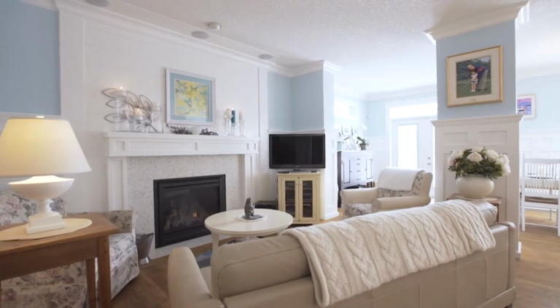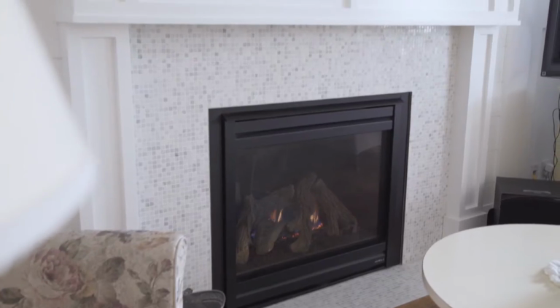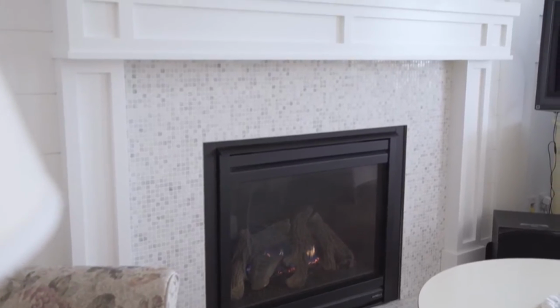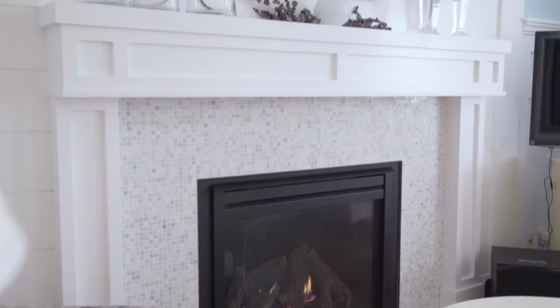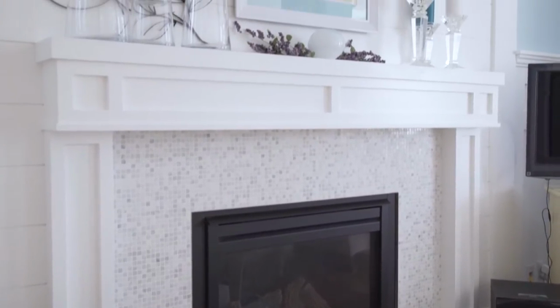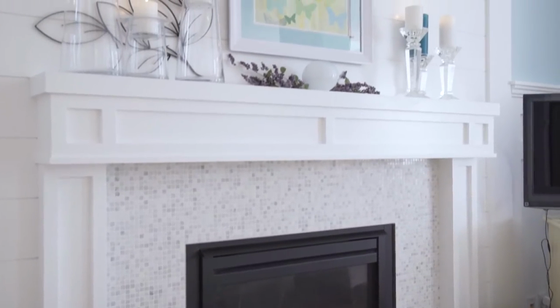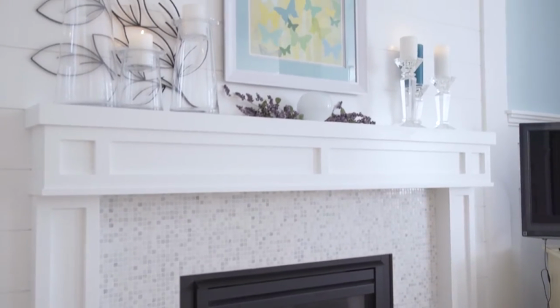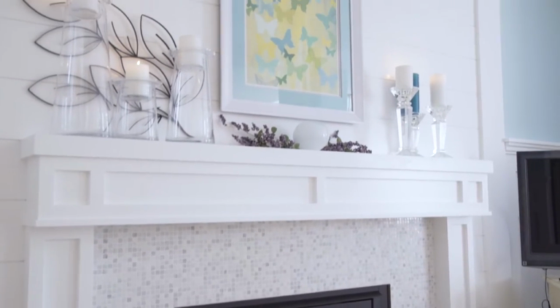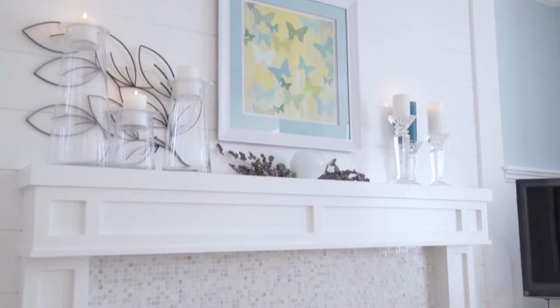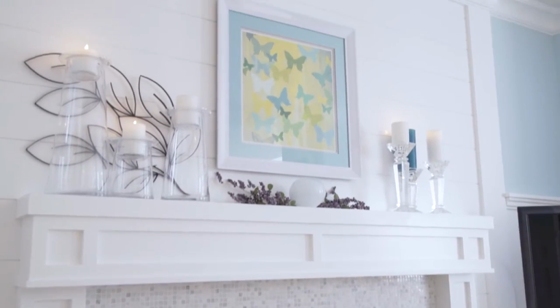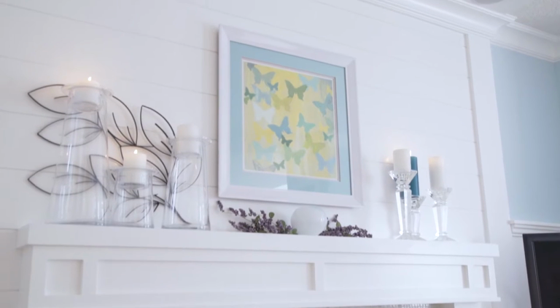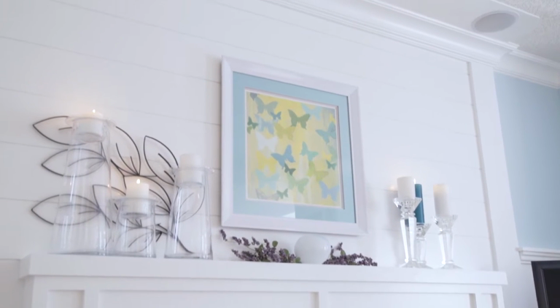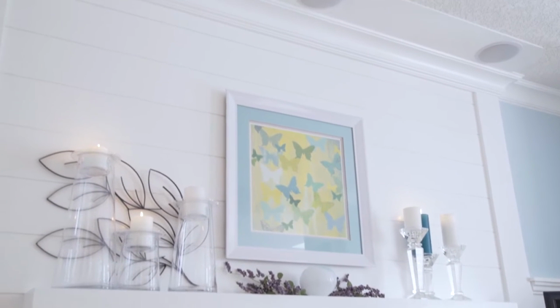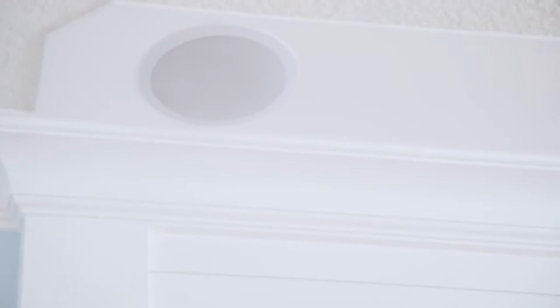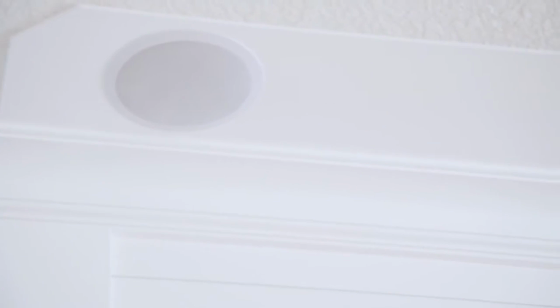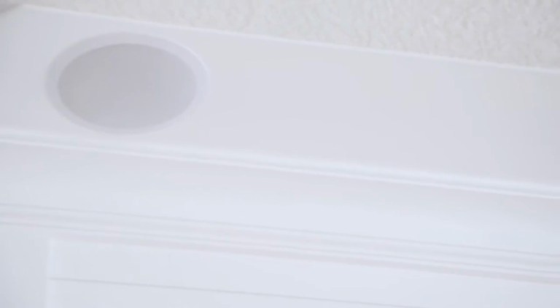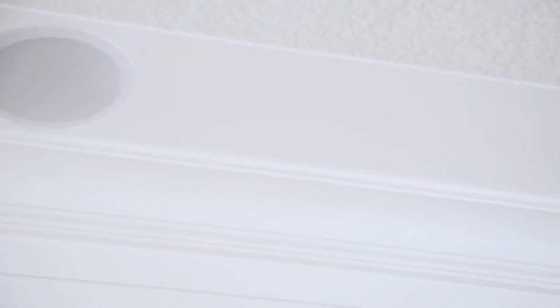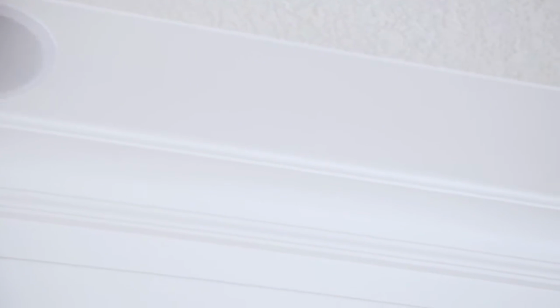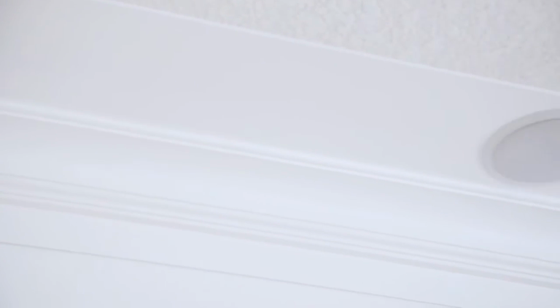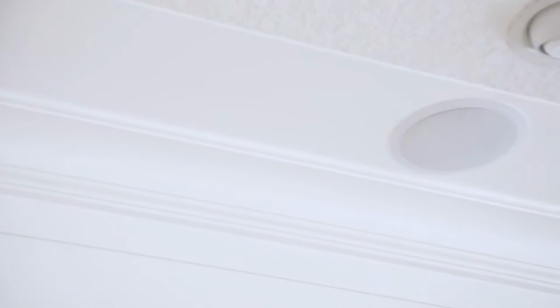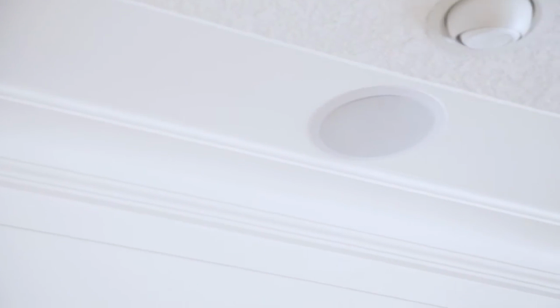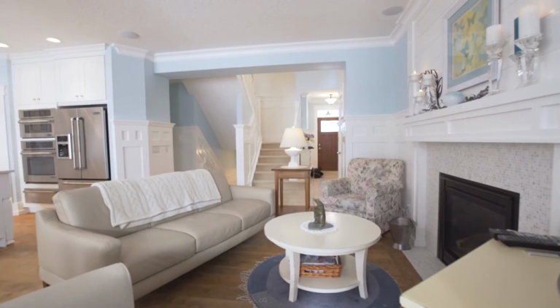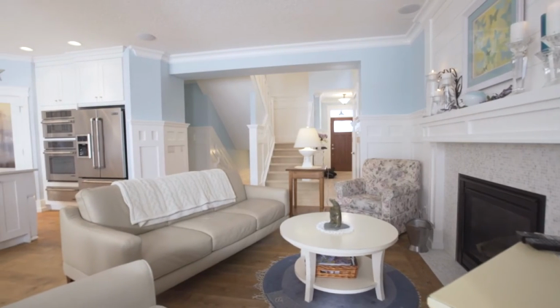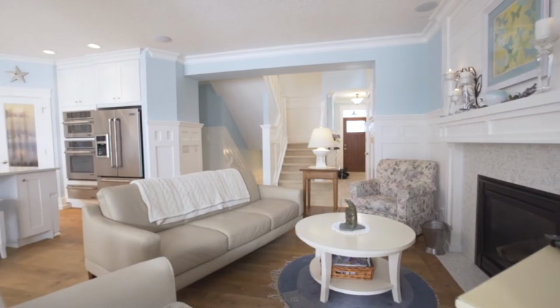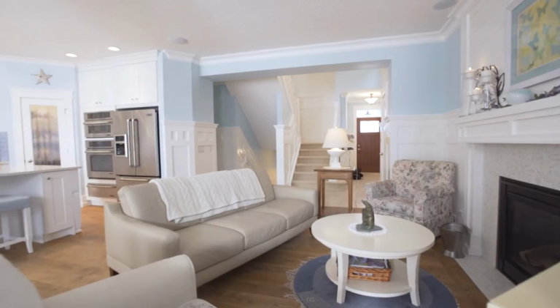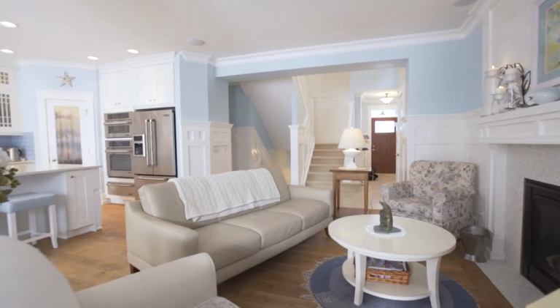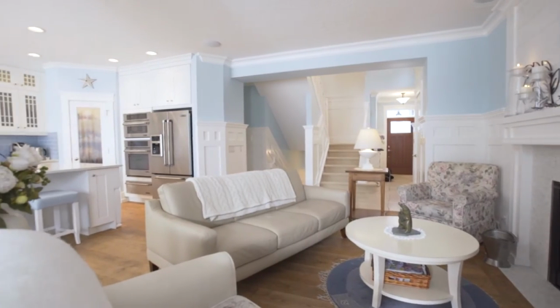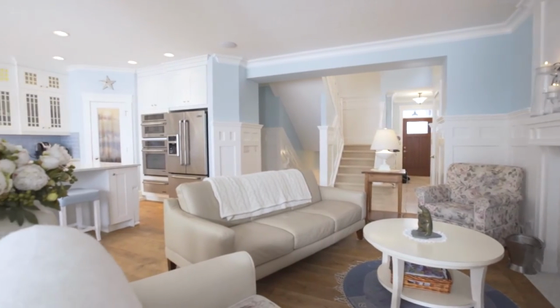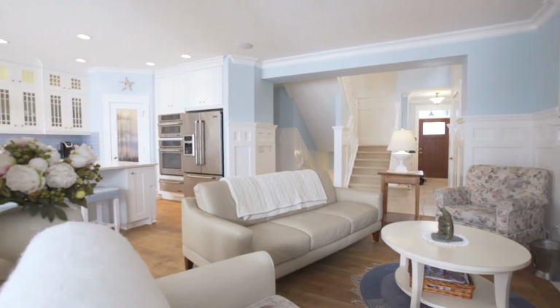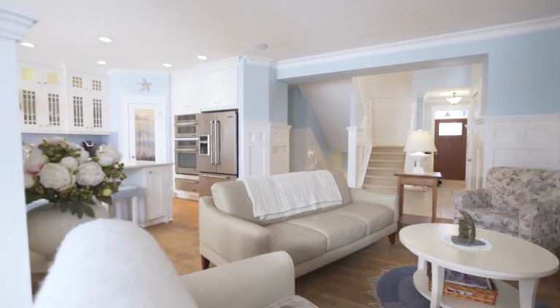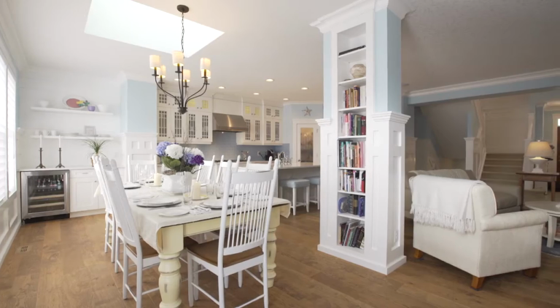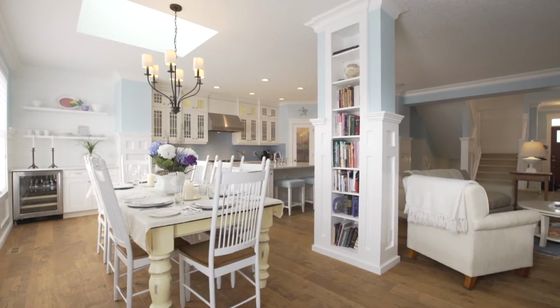The gas fireplace is set into a beautiful feature wall beneath the wired-in ceiling speakers. An open-concept main floor makes entertaining effortless.